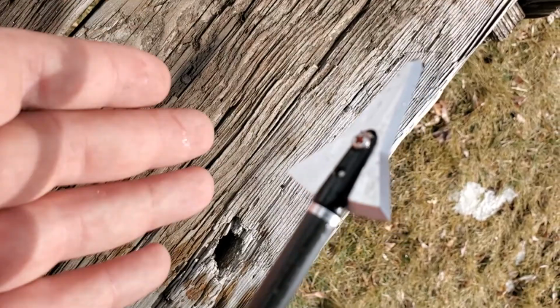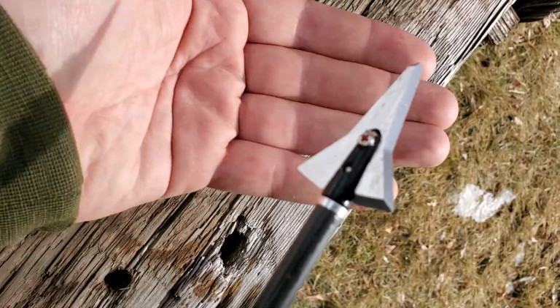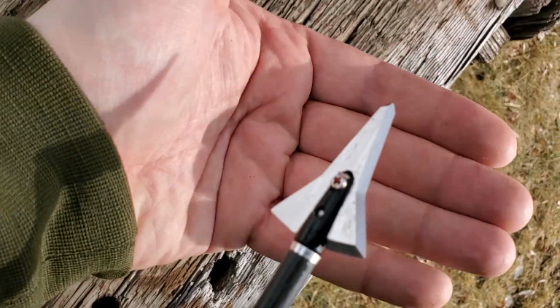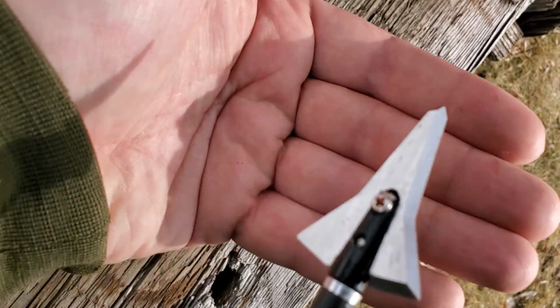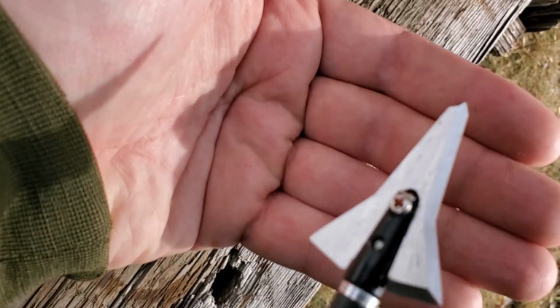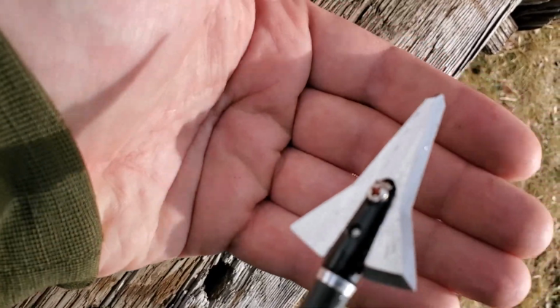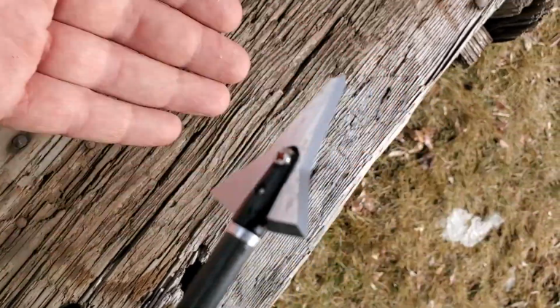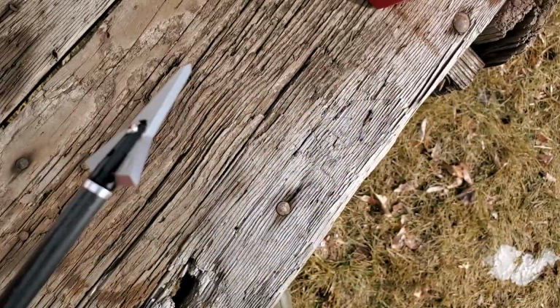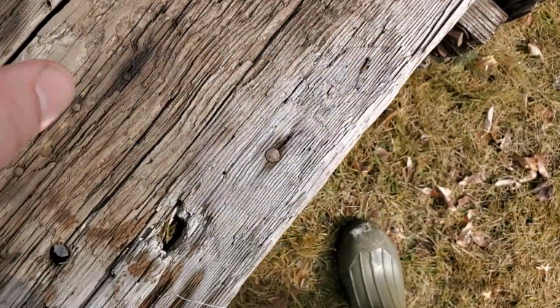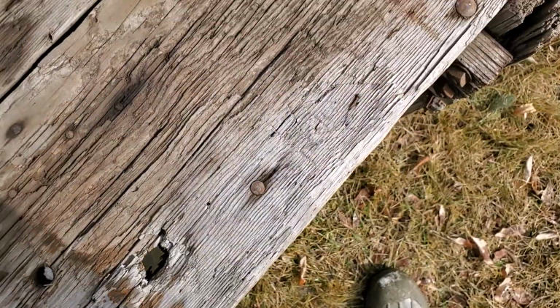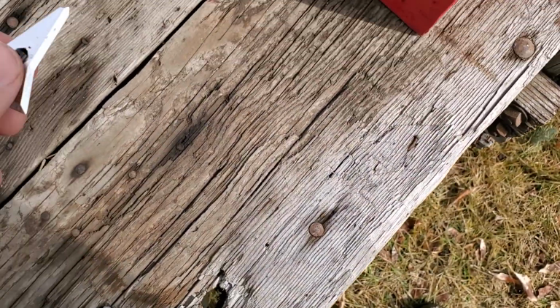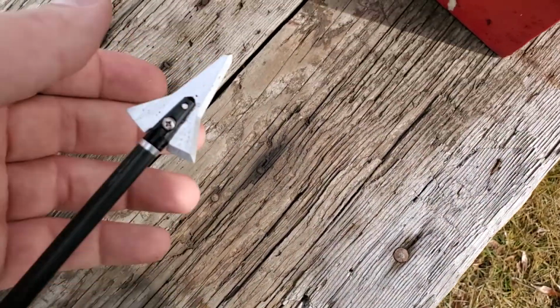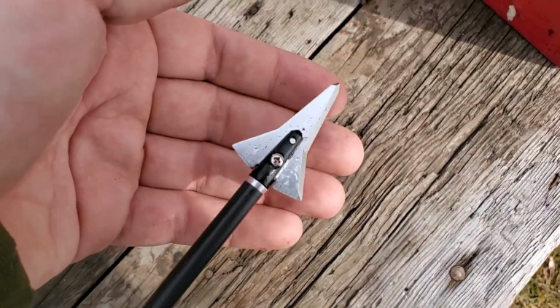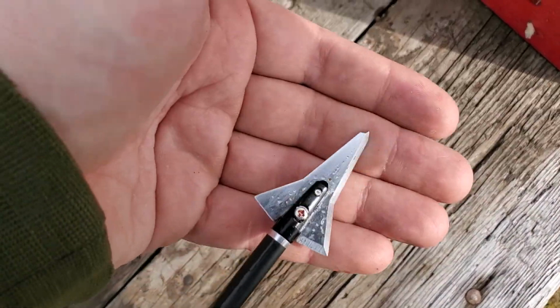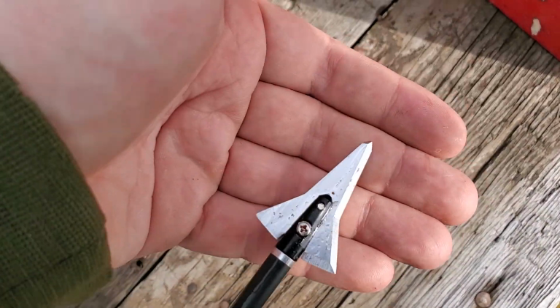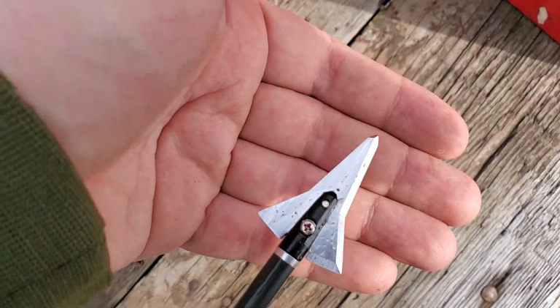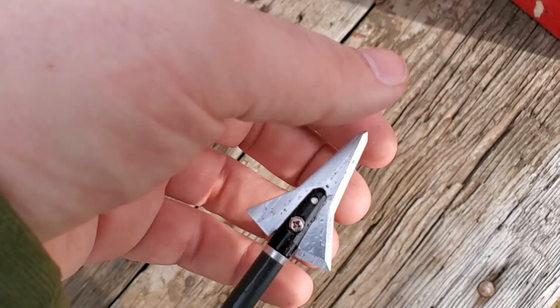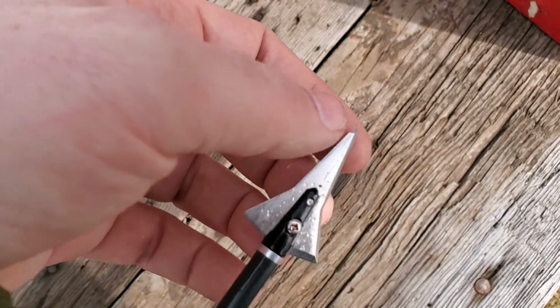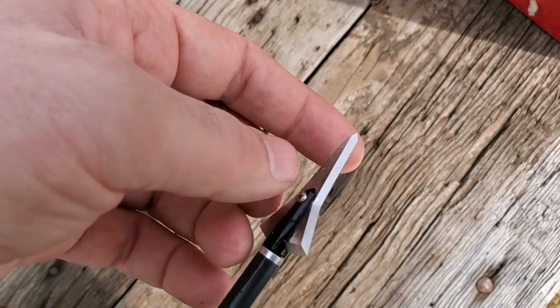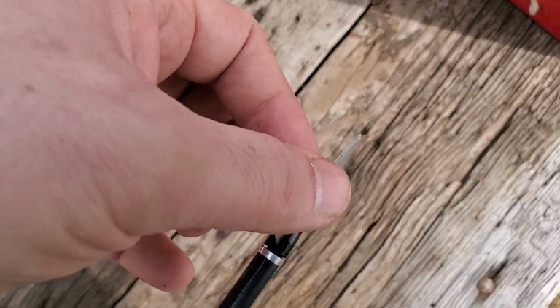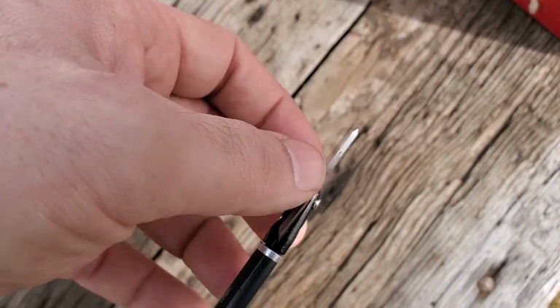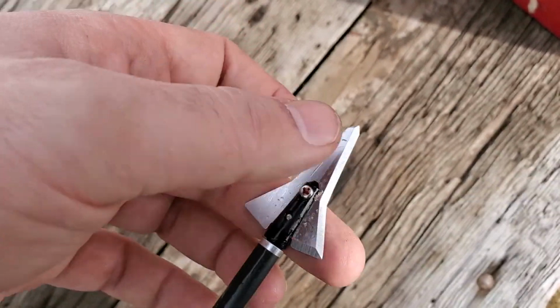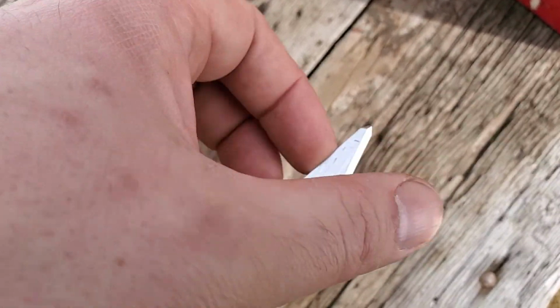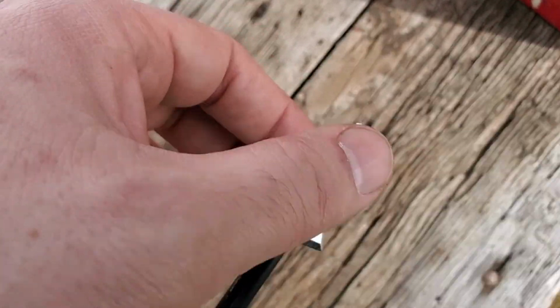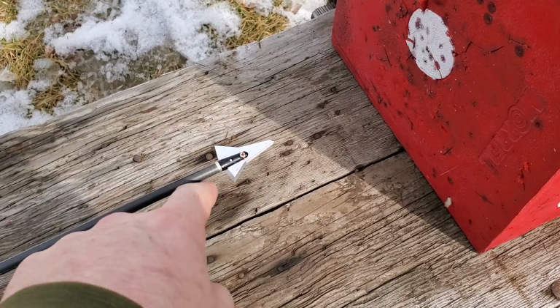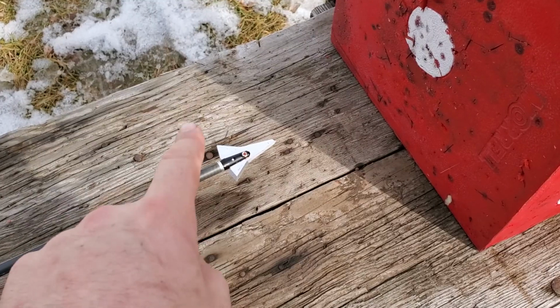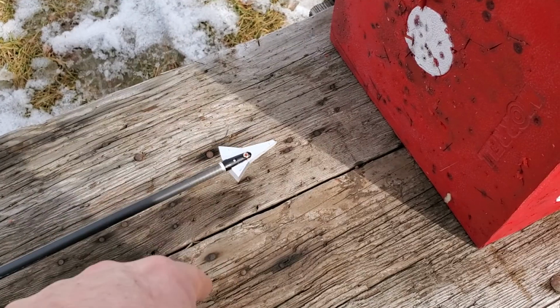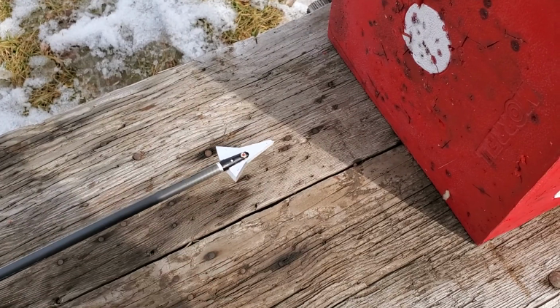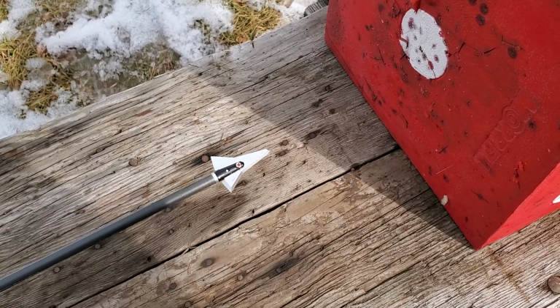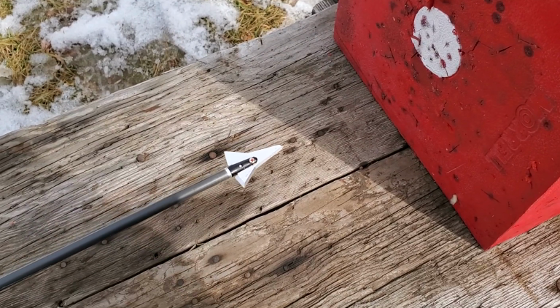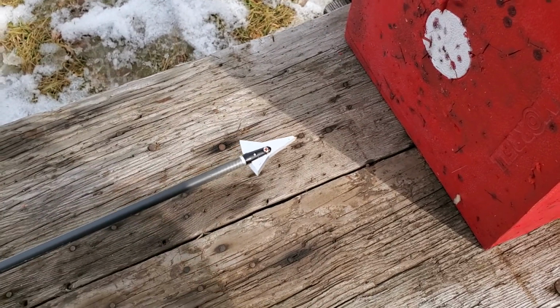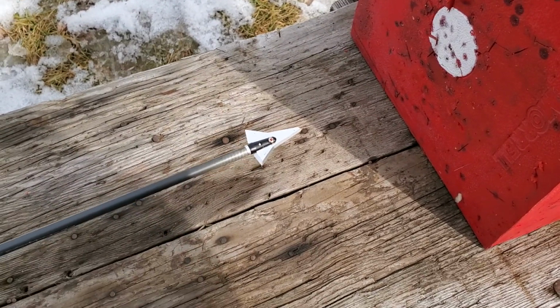Broadhead looks unscathed. I should have tightened that more. Two bucks off AliExpress — not bad.